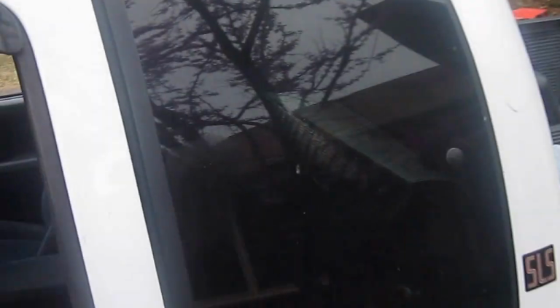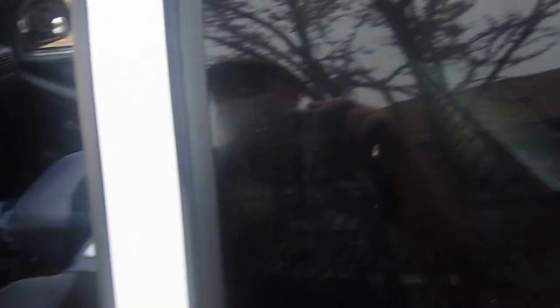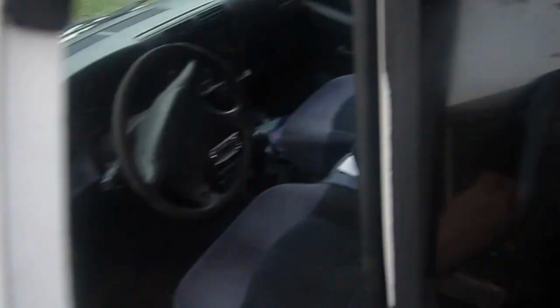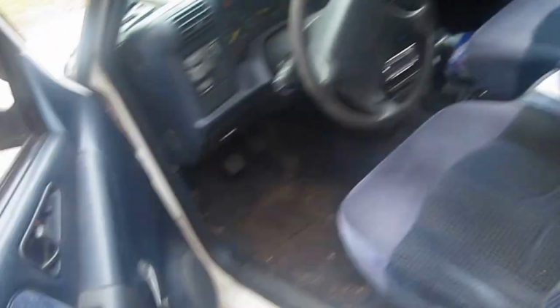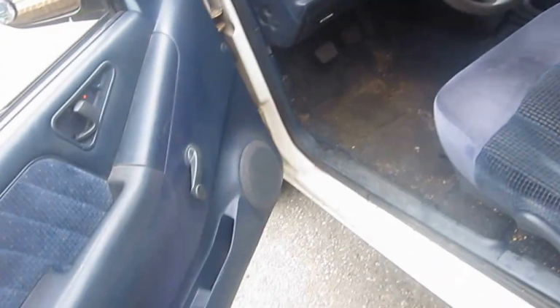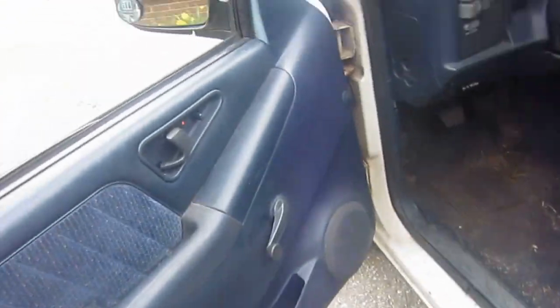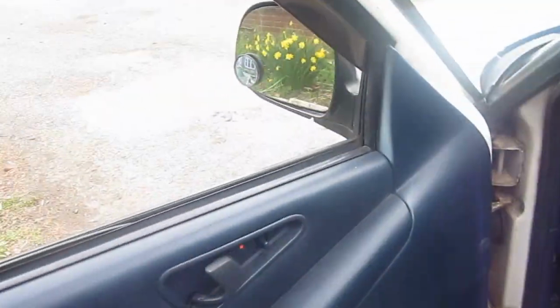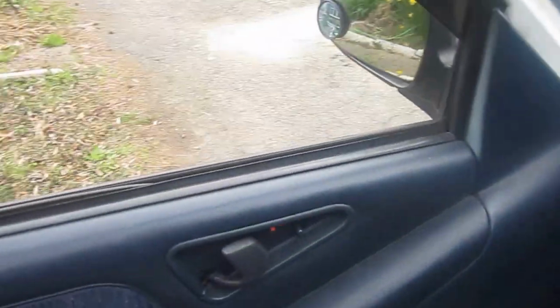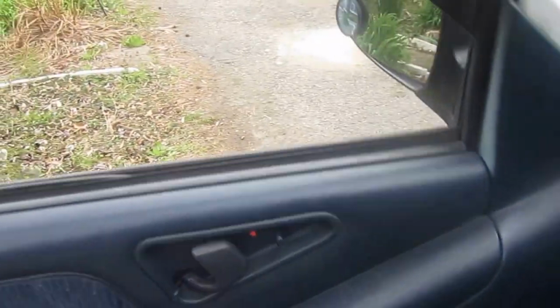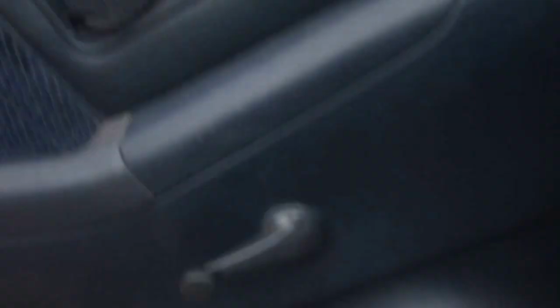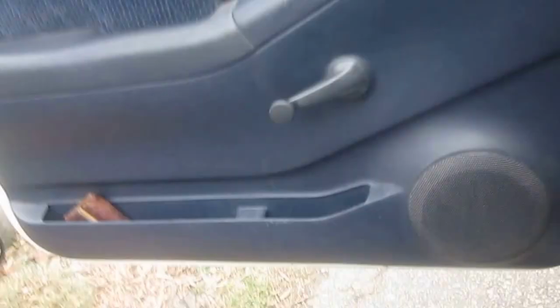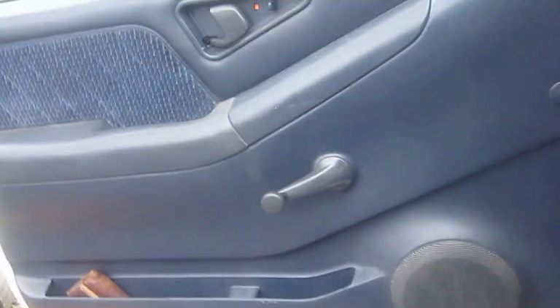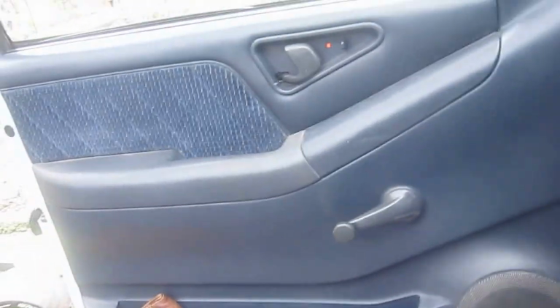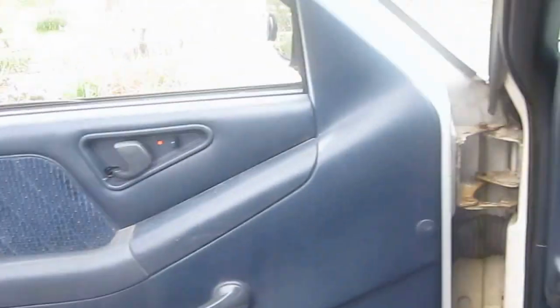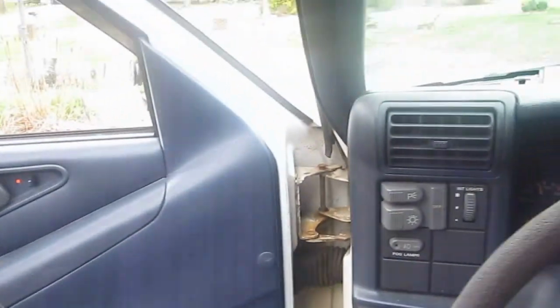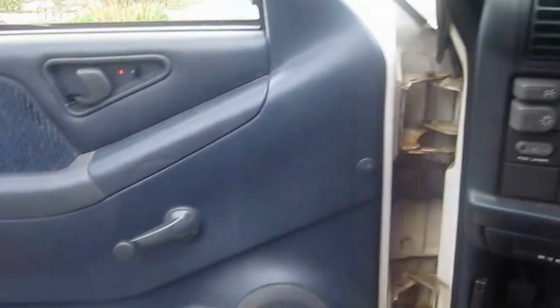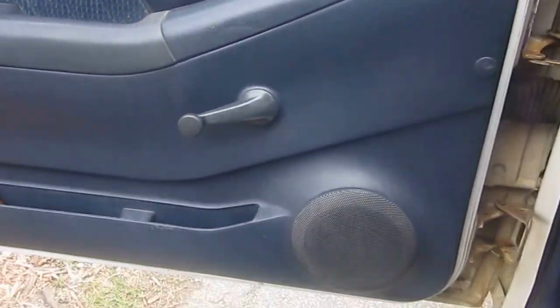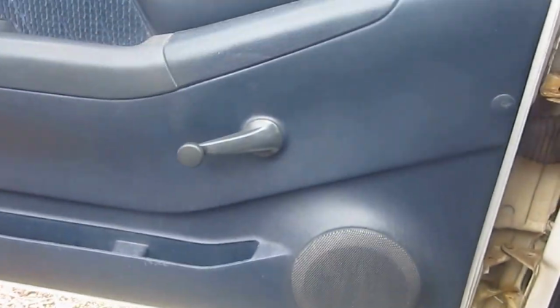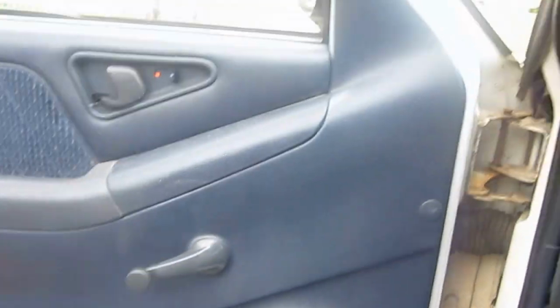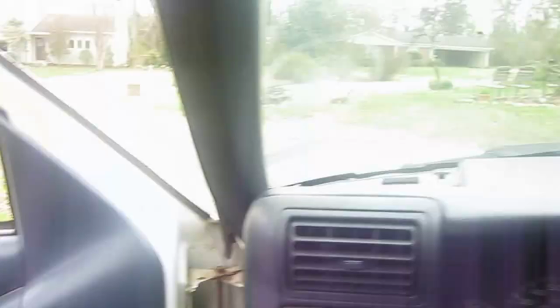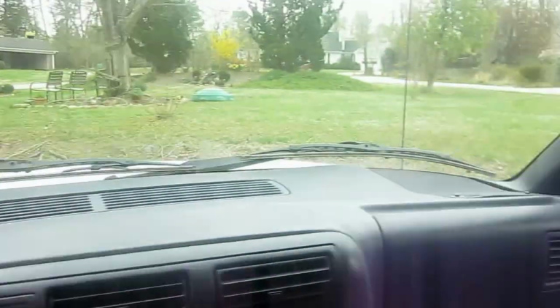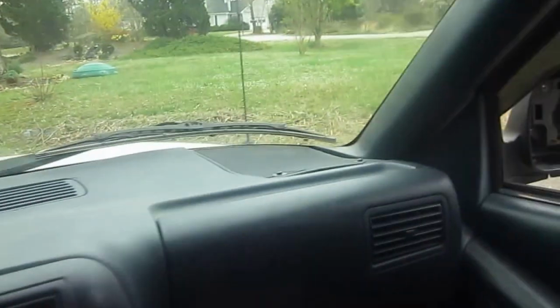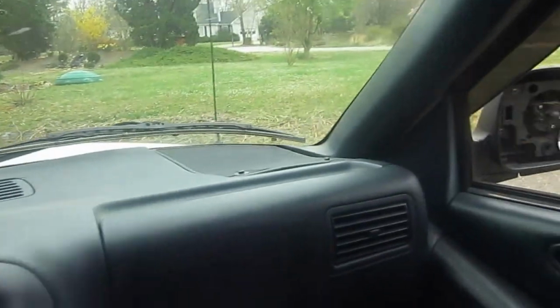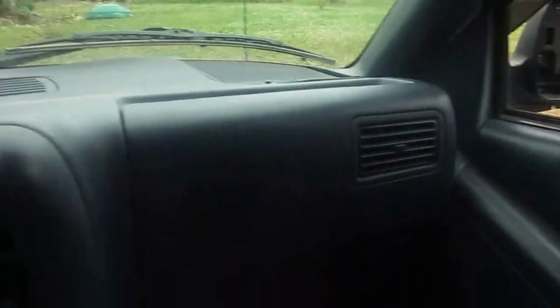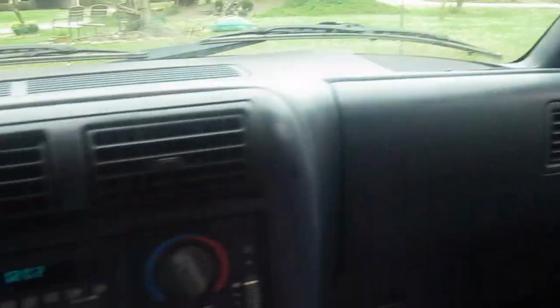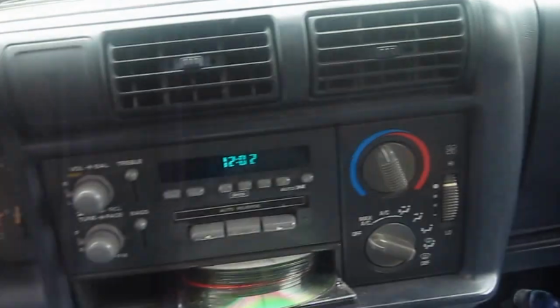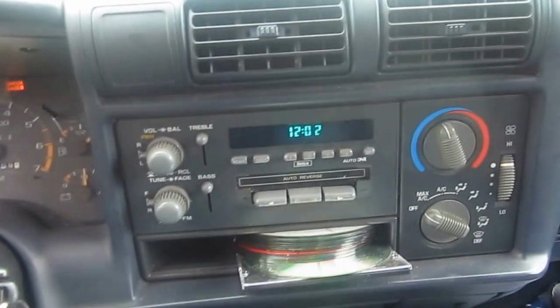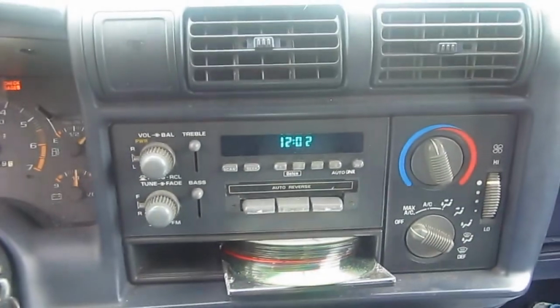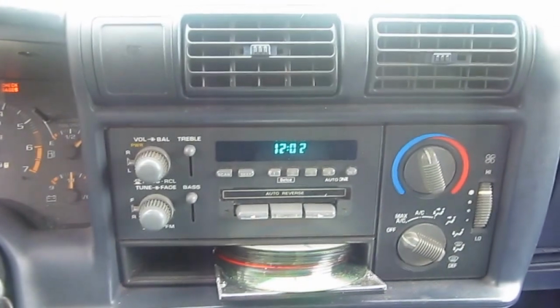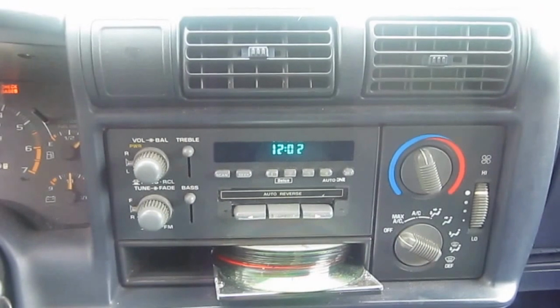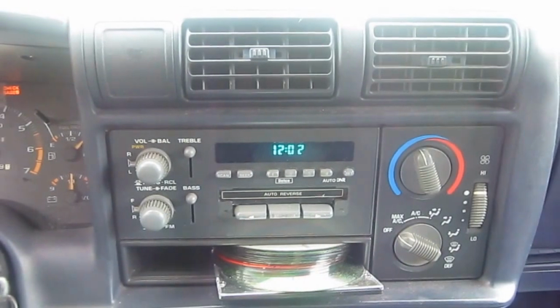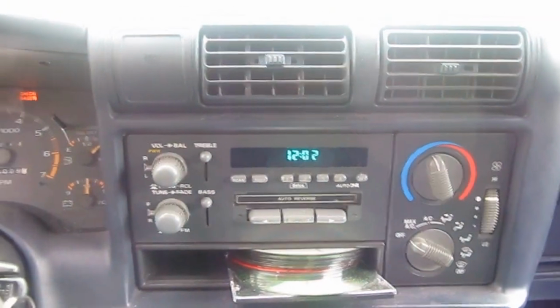Y'all know I put systems in on the sides. Do a lot of work for people, custom stuff. Look at all this custom work — look at over there. Look at that radio, pretty cool huh.